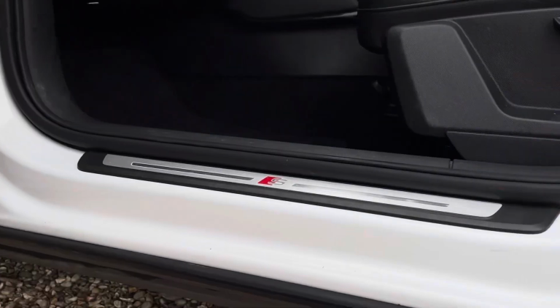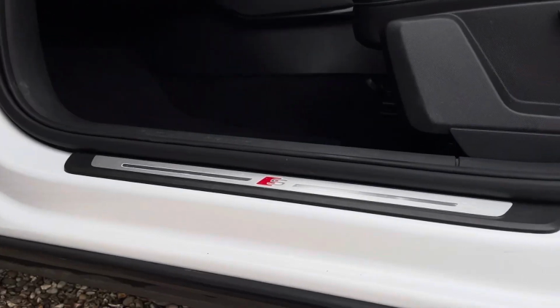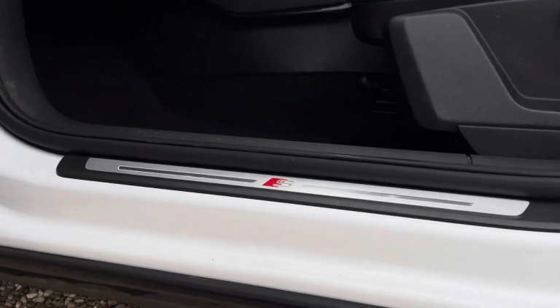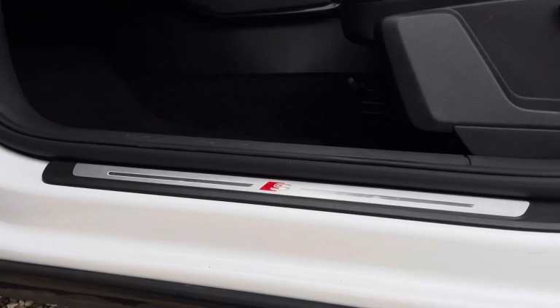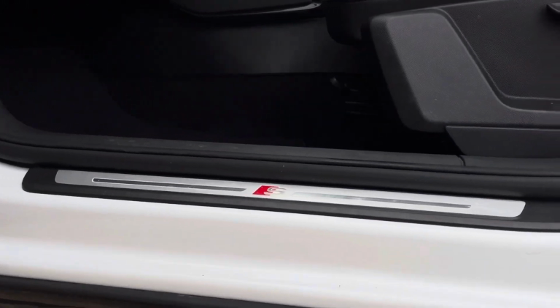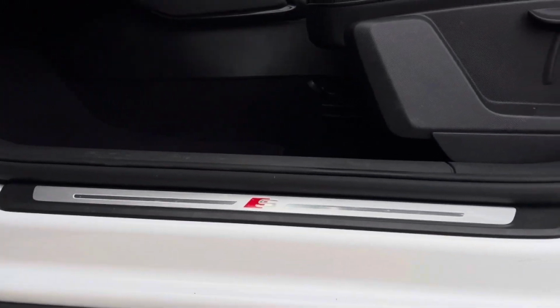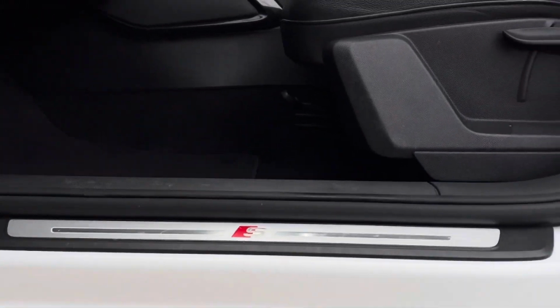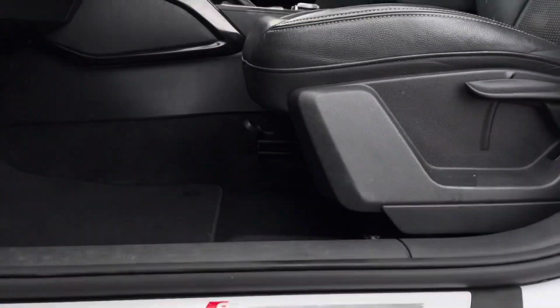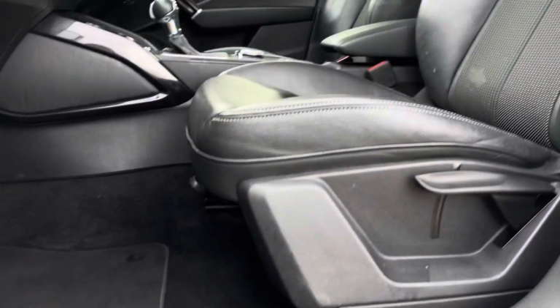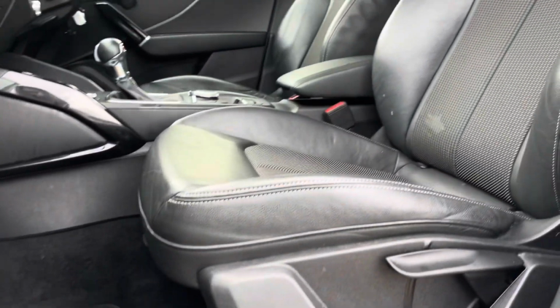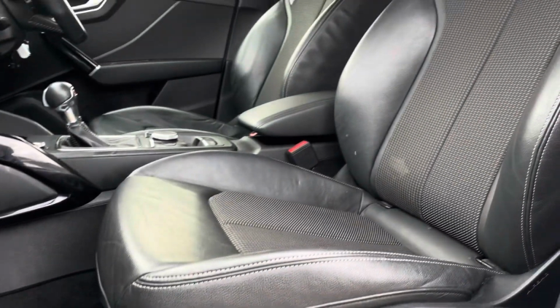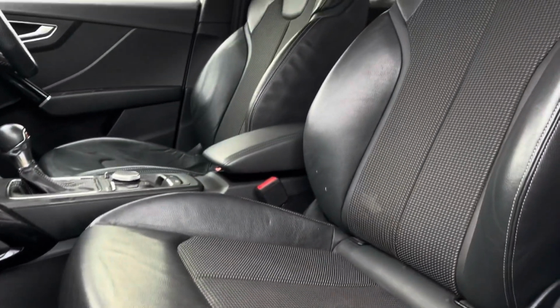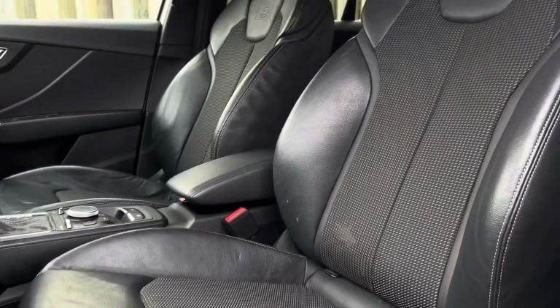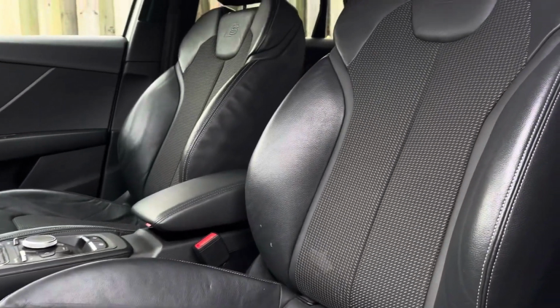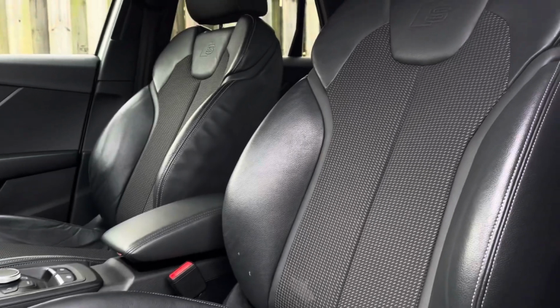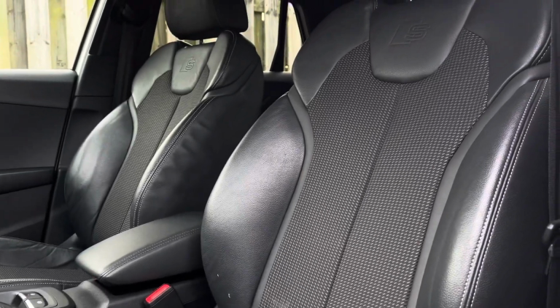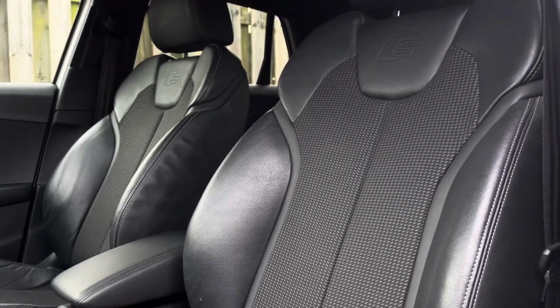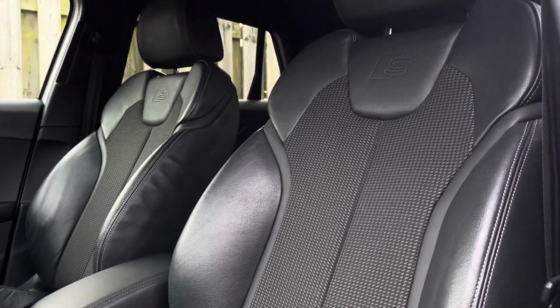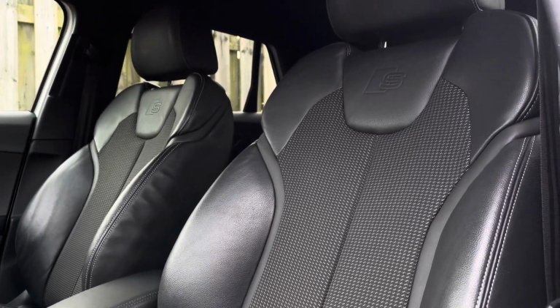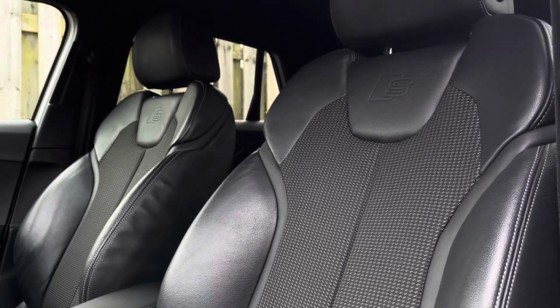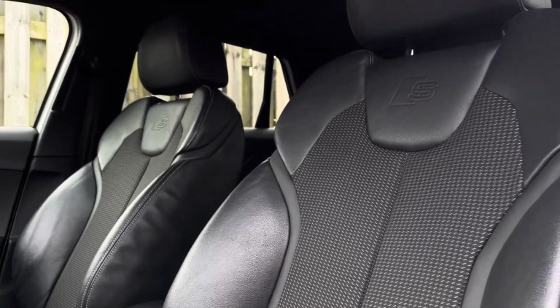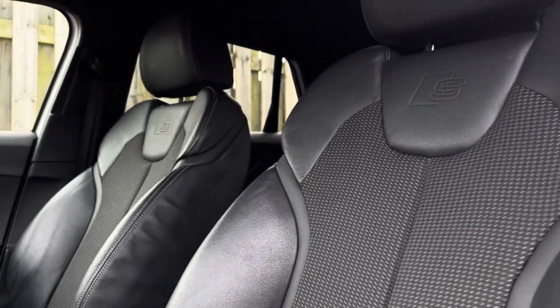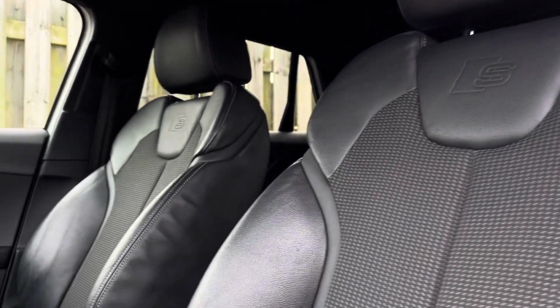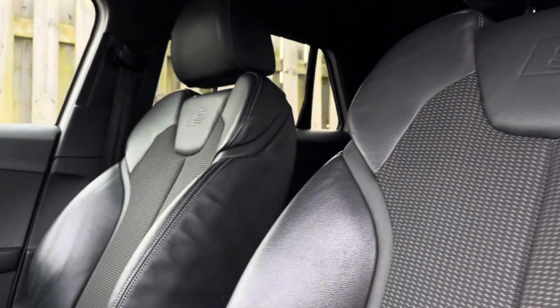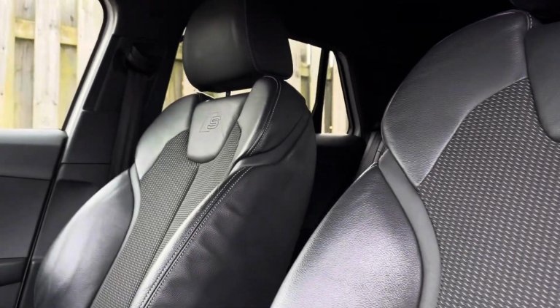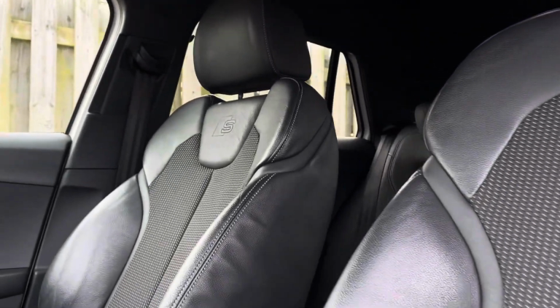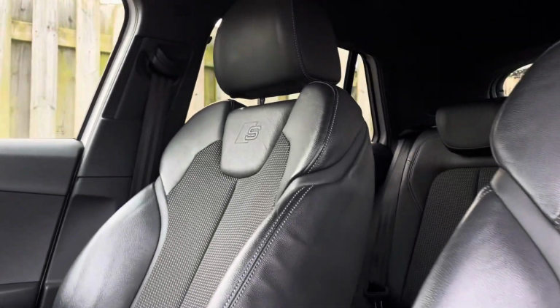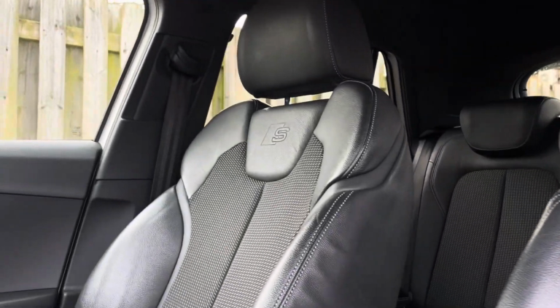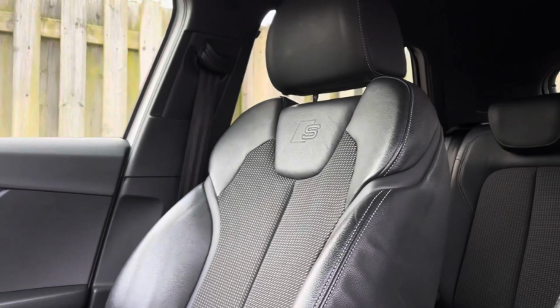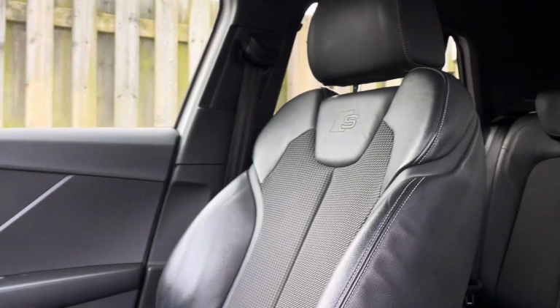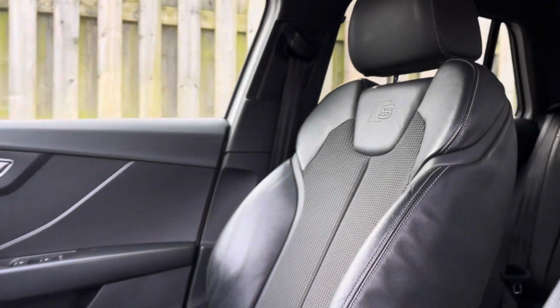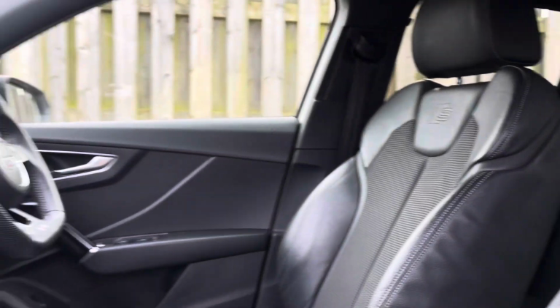The illuminated S-logo door sill trims lead us nicely up to the vehicle's front sport seats, which have been covered in a comfortable pulse cloth and leather combination and topped off with the S-logo embossed.